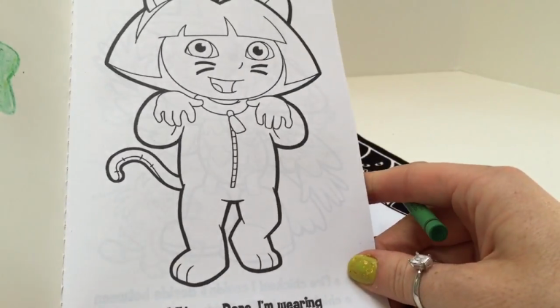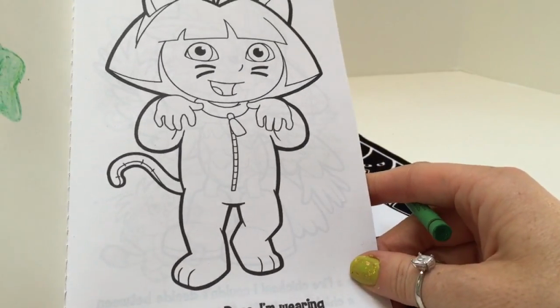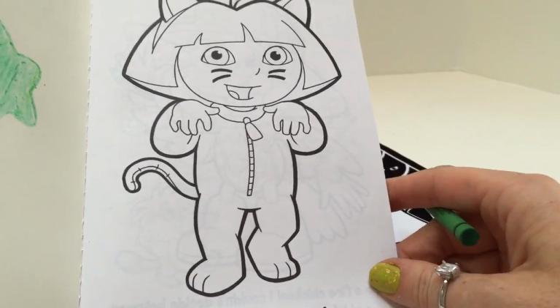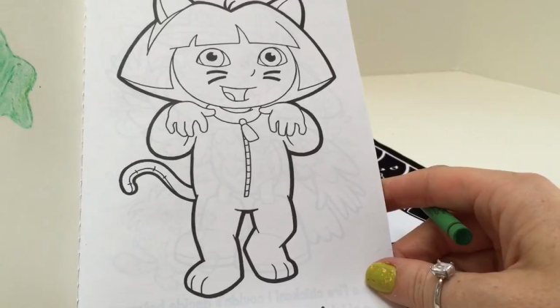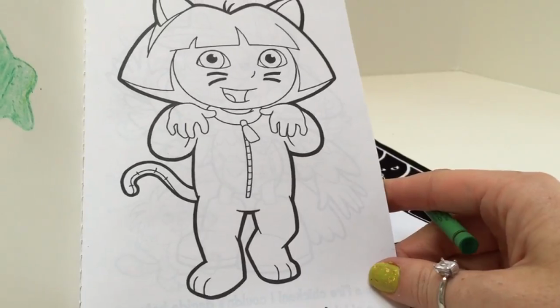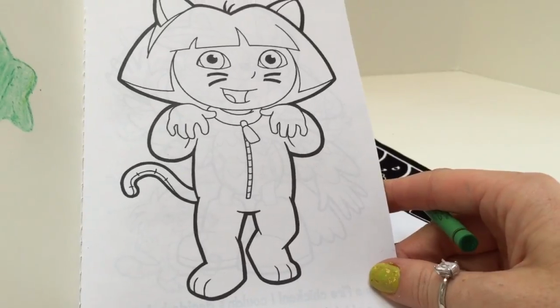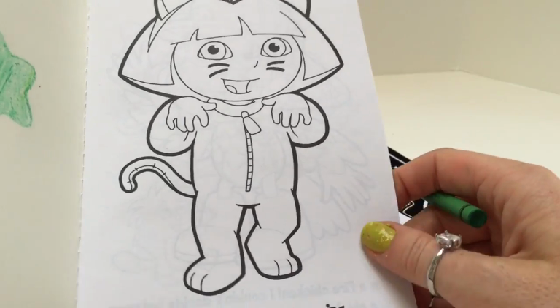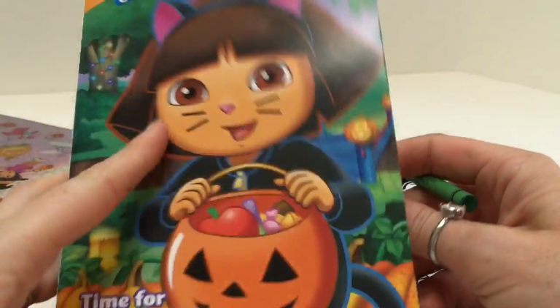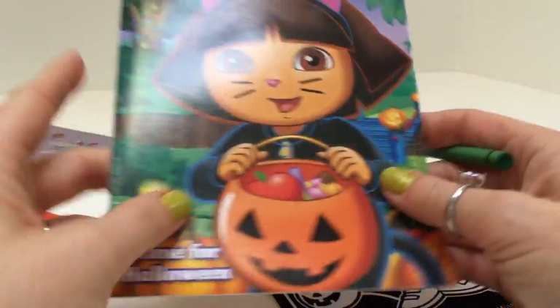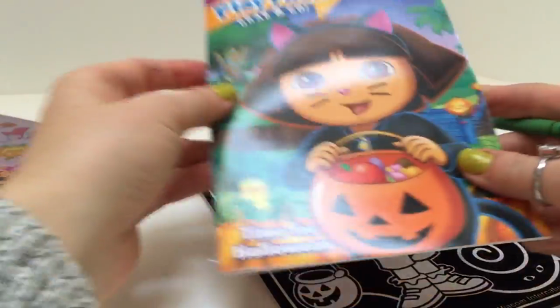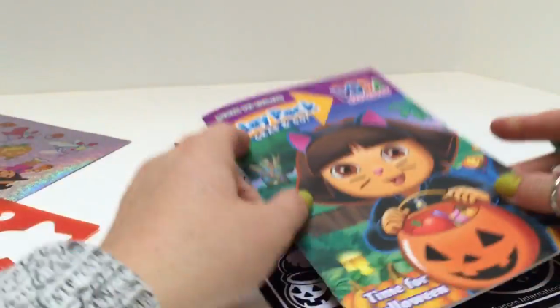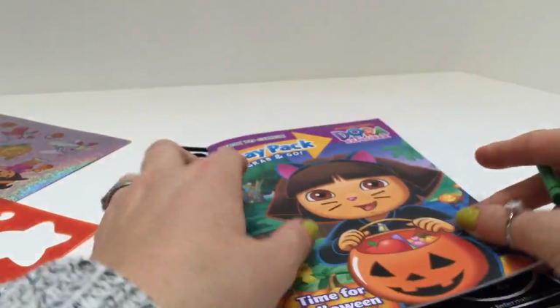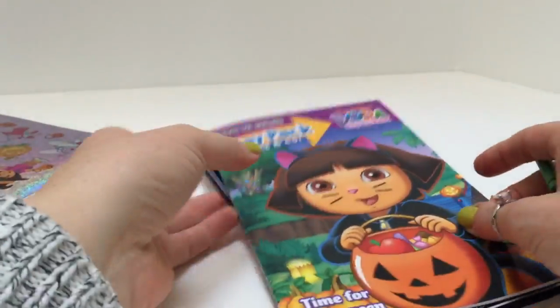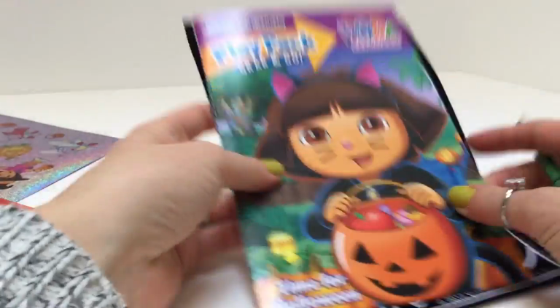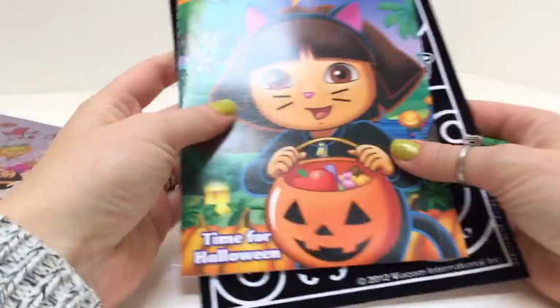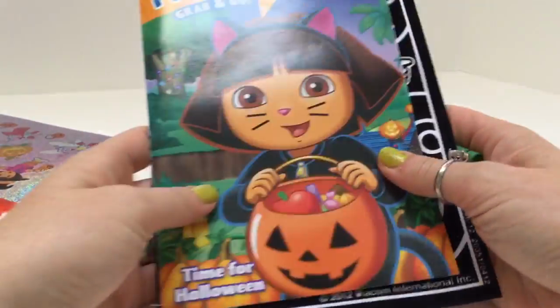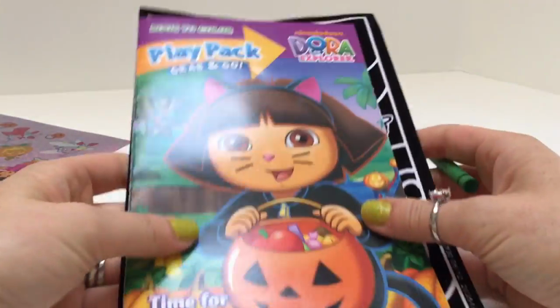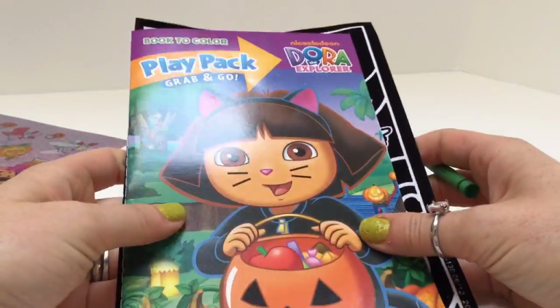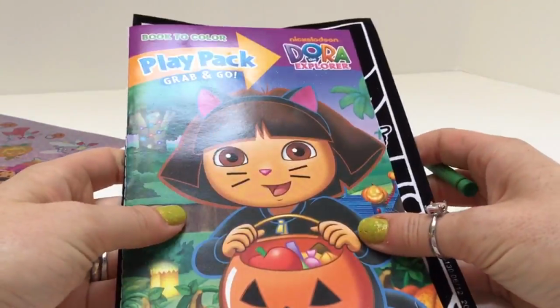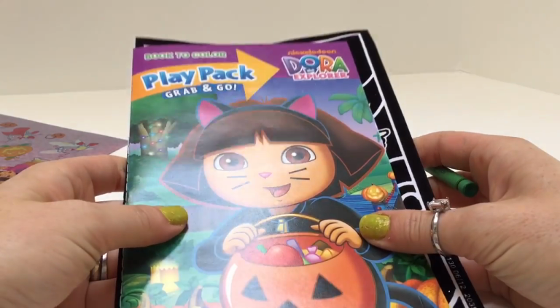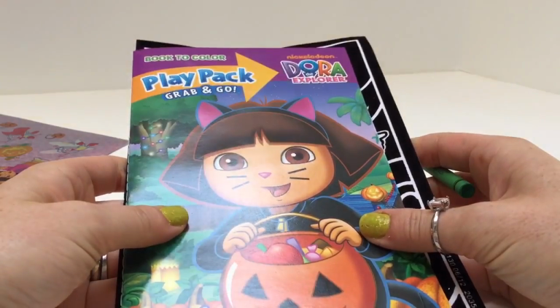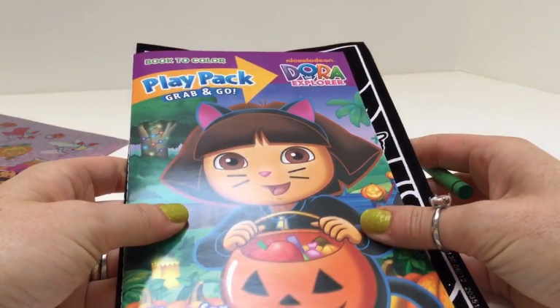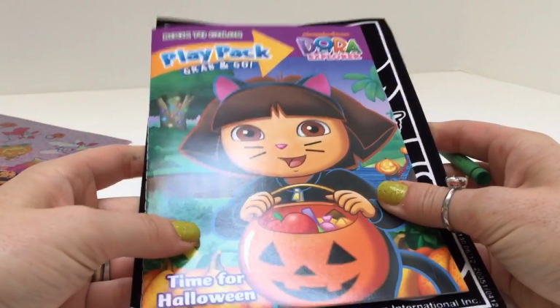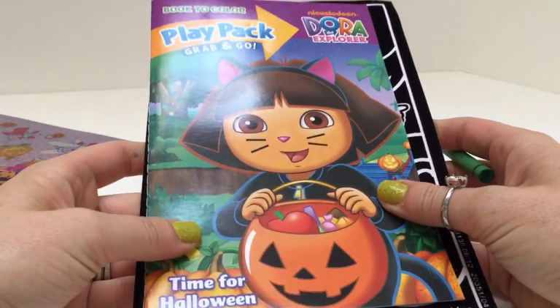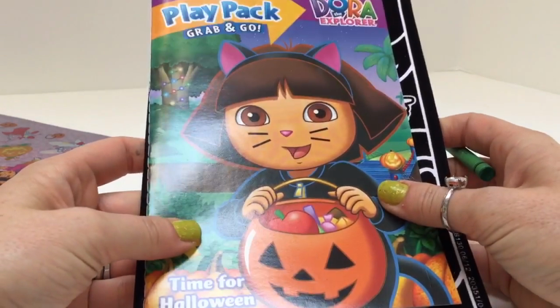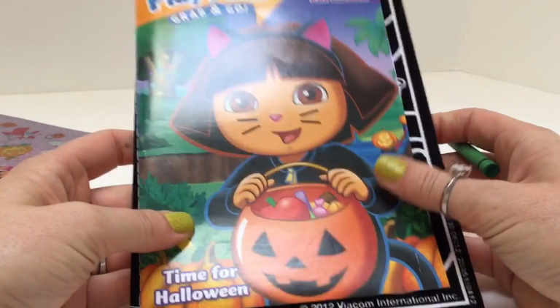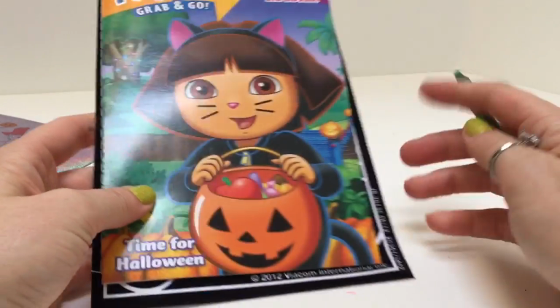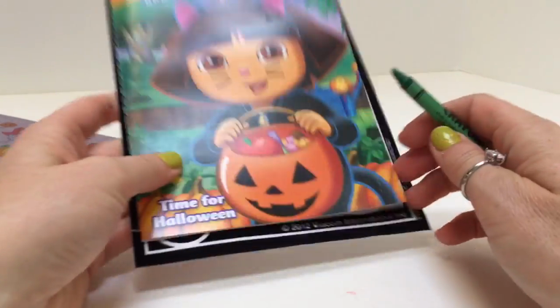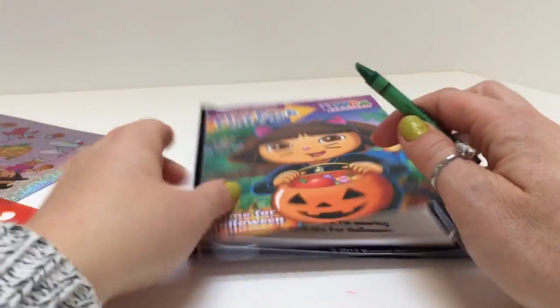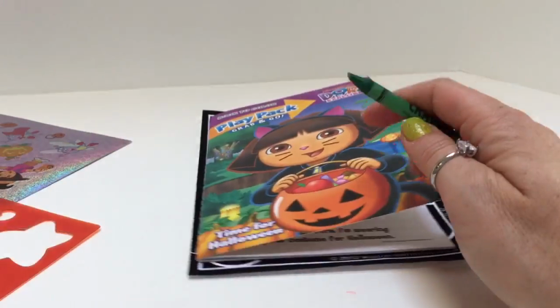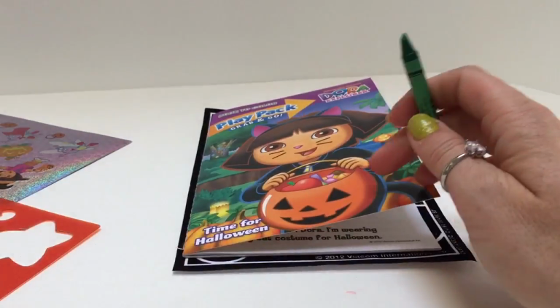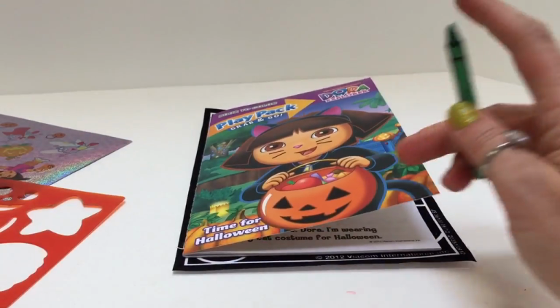And adios, Dora. Thank you so much for coming to Tiny Treasures and playing with our play pack with Dora the Explorer. Goodbye!